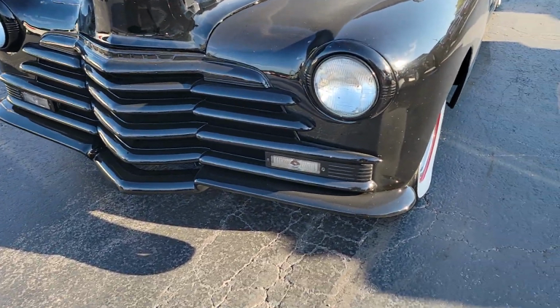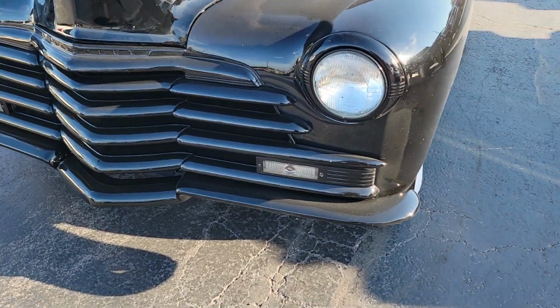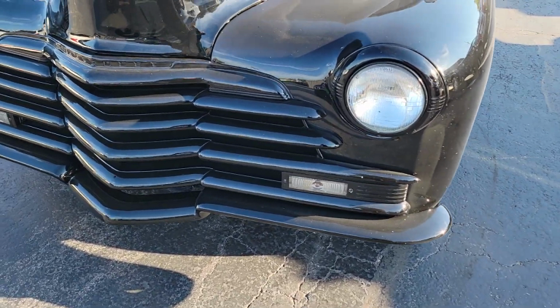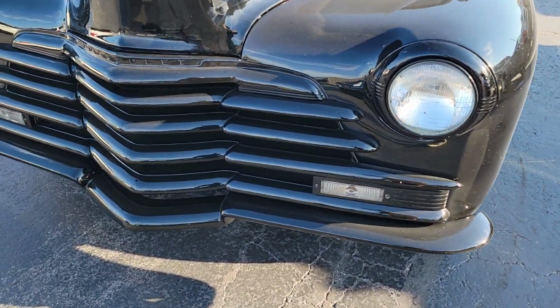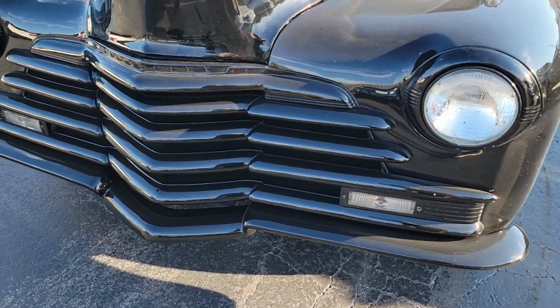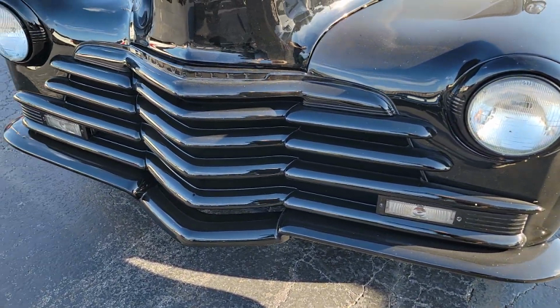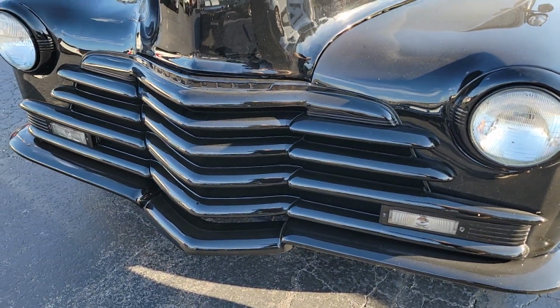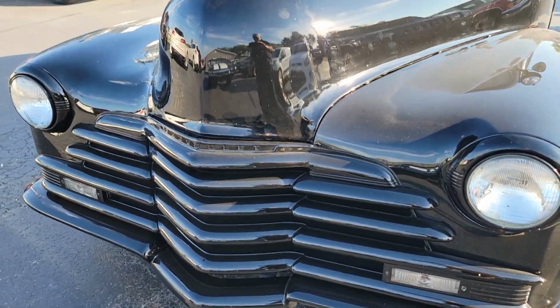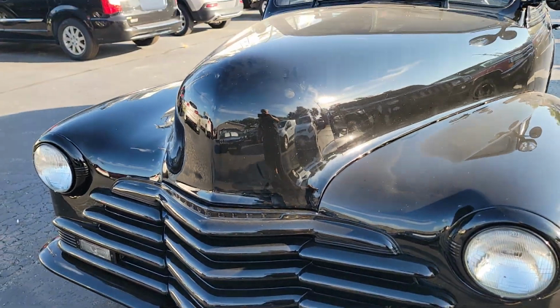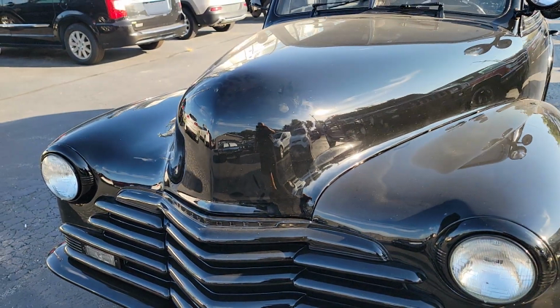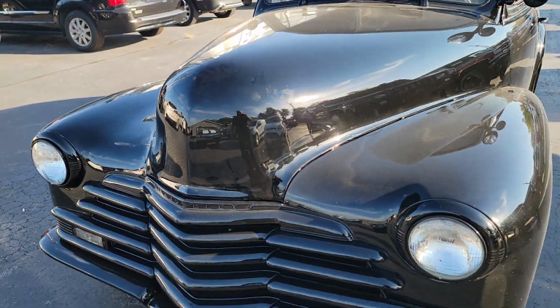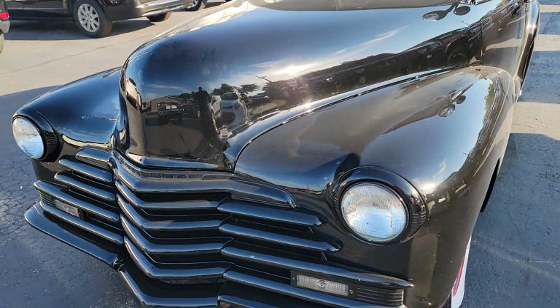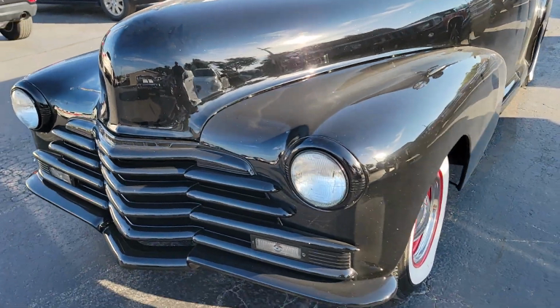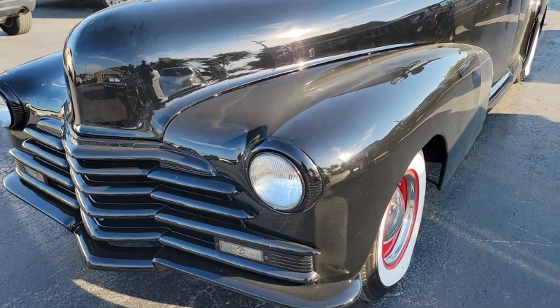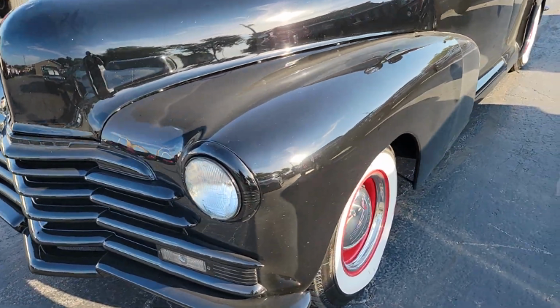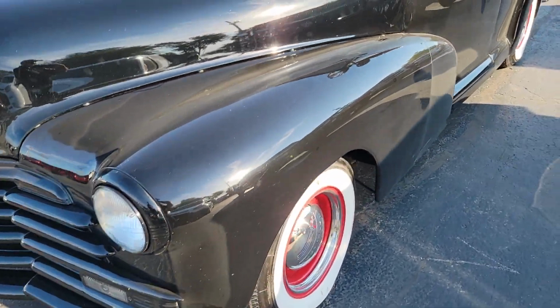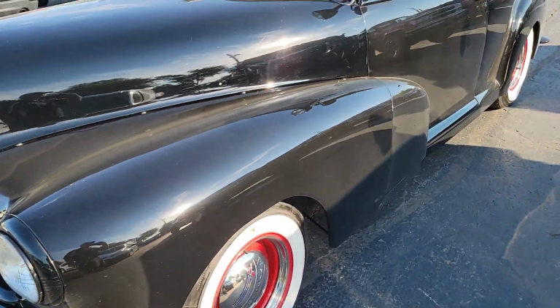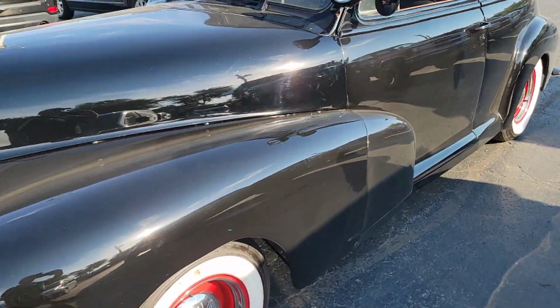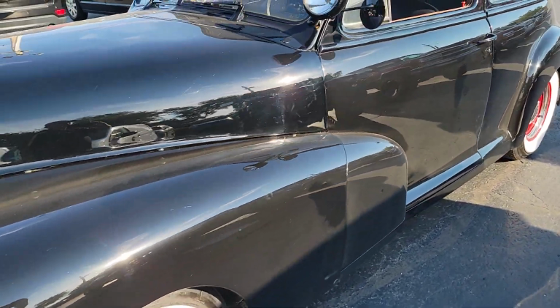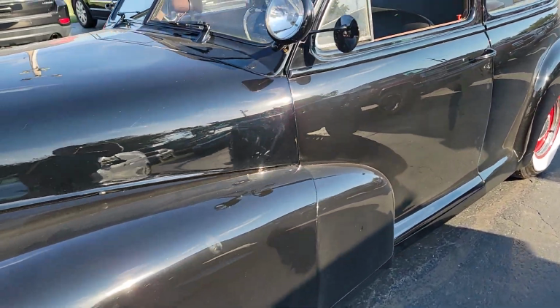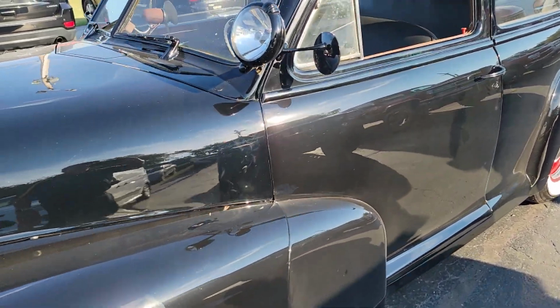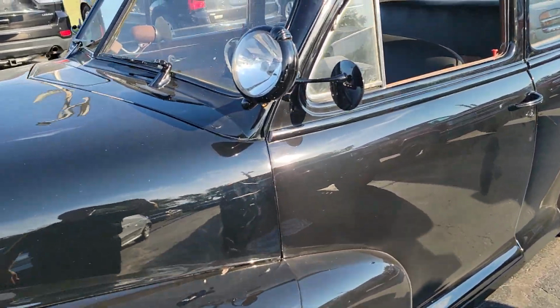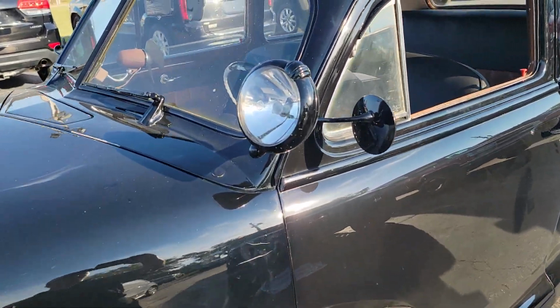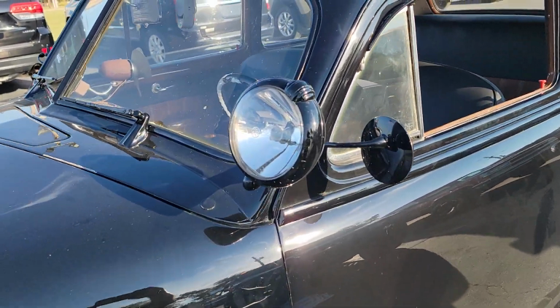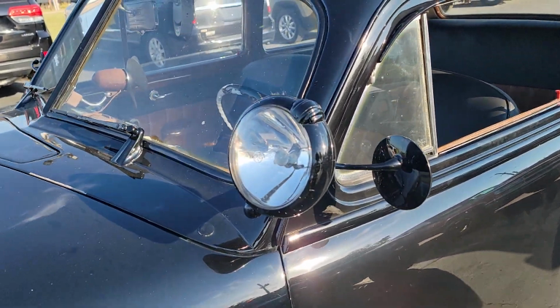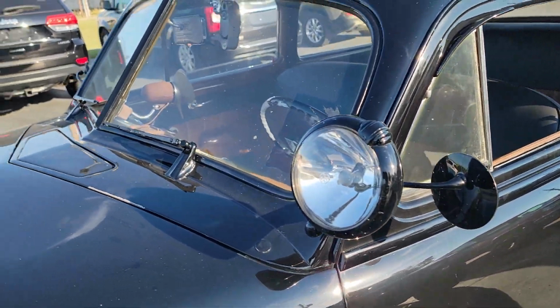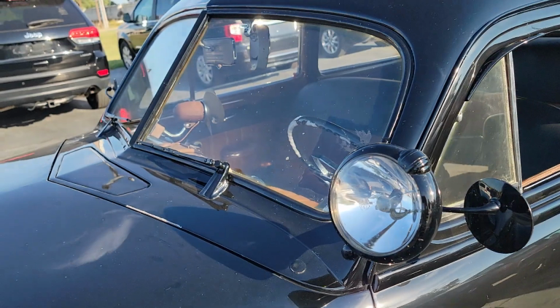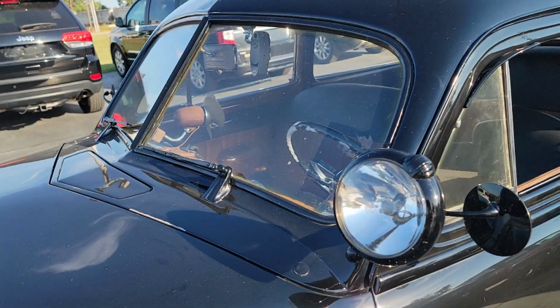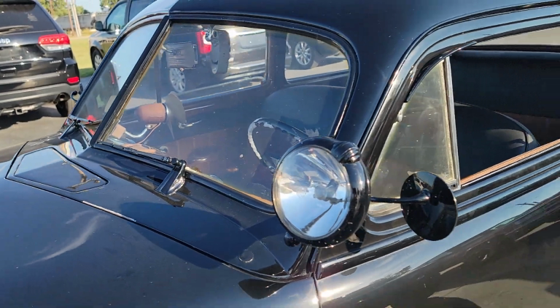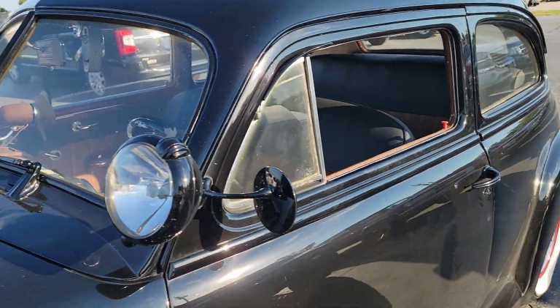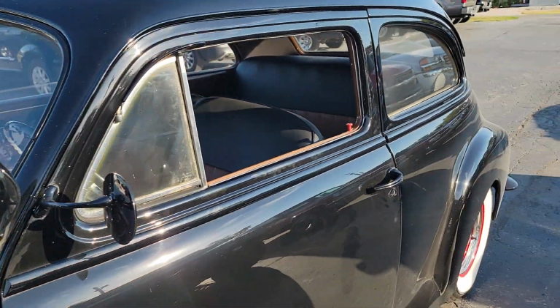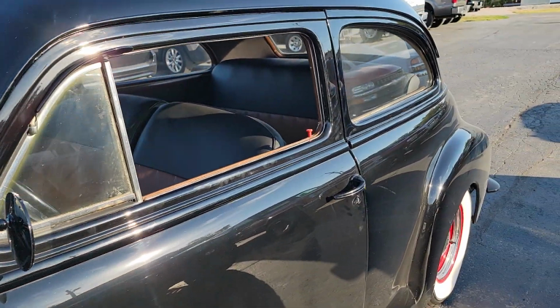Really cool how they've done the grille in this car, all painted to match — monochromatic. Spotlight that works. Glass all in real good condition.